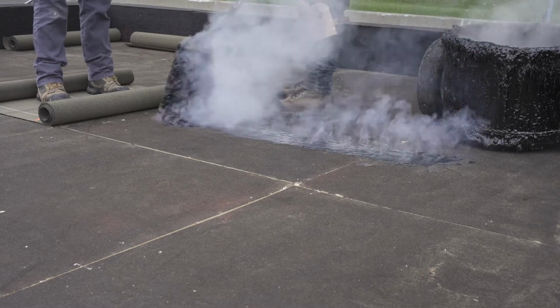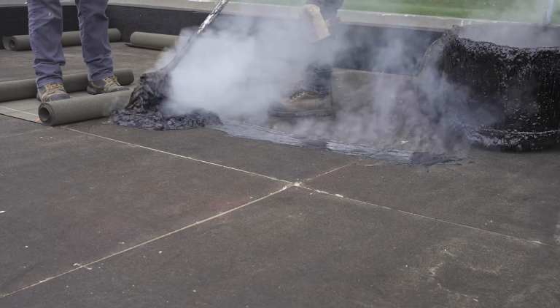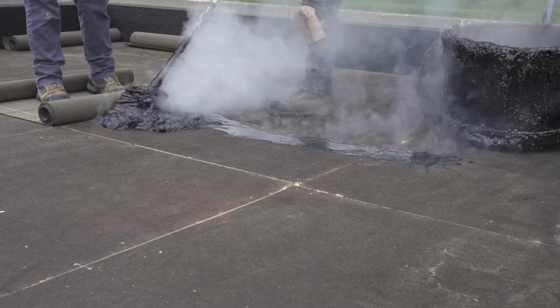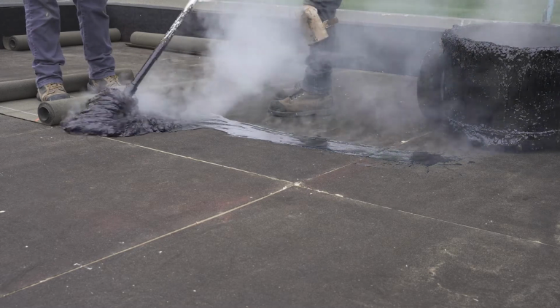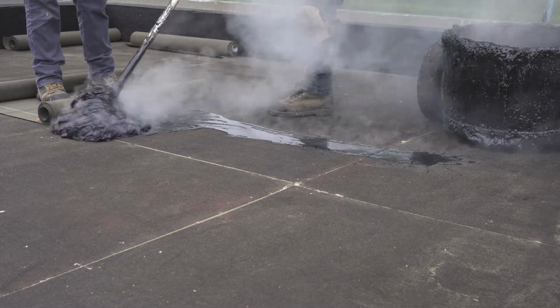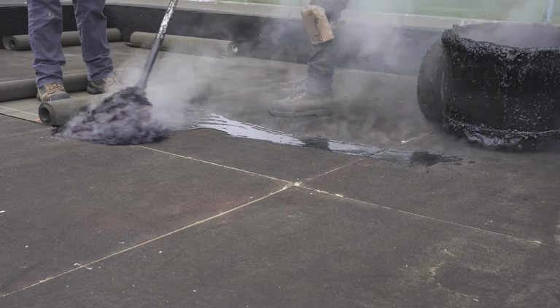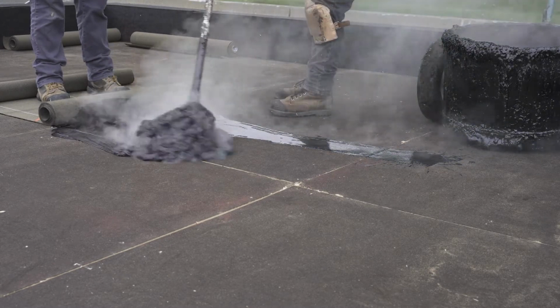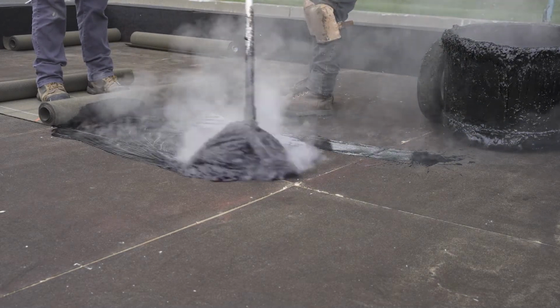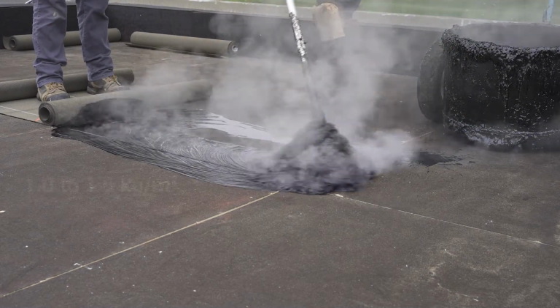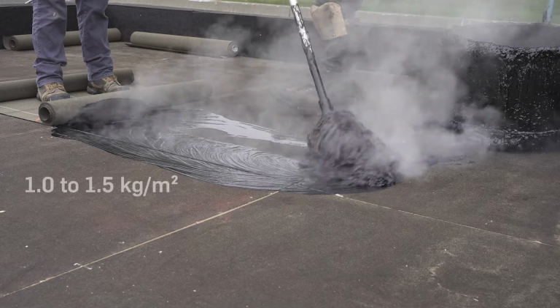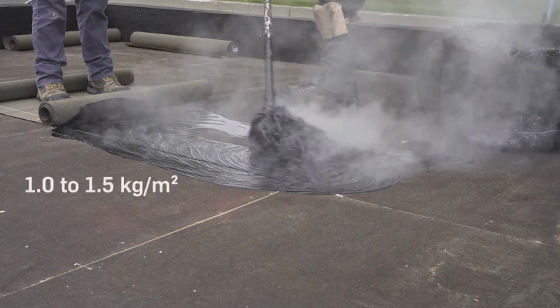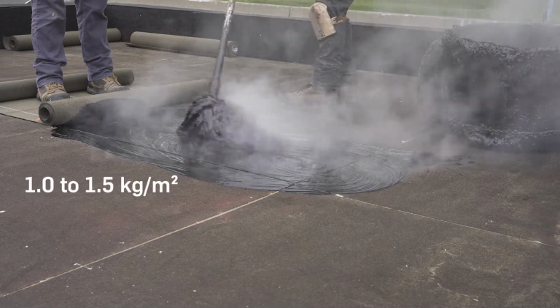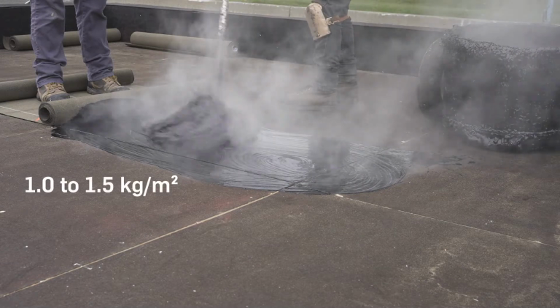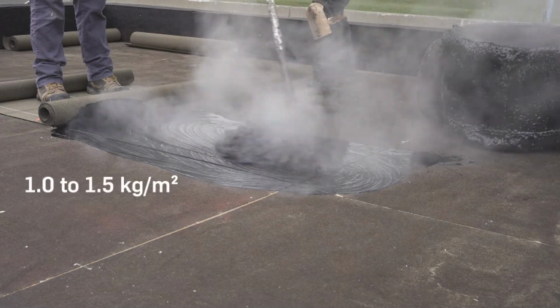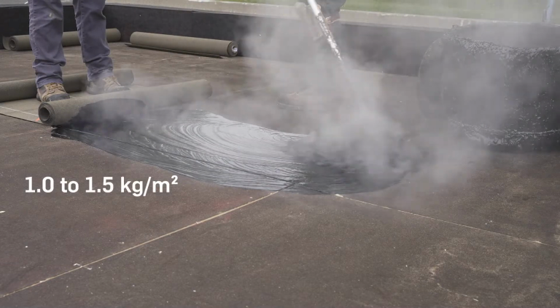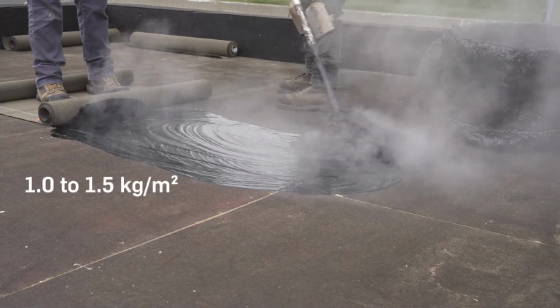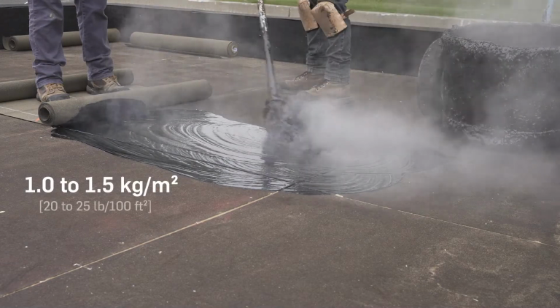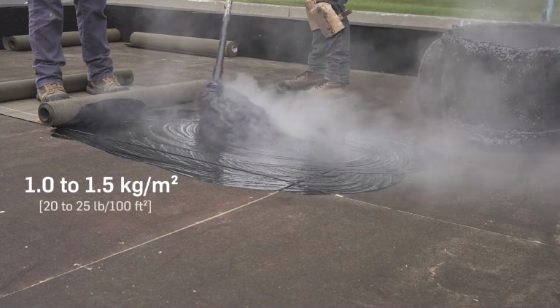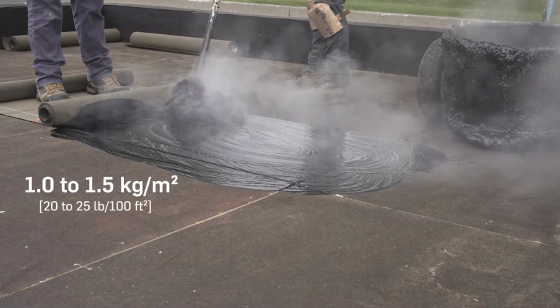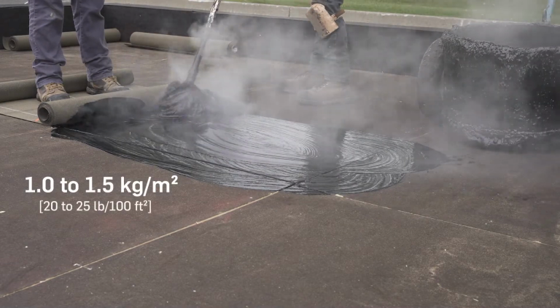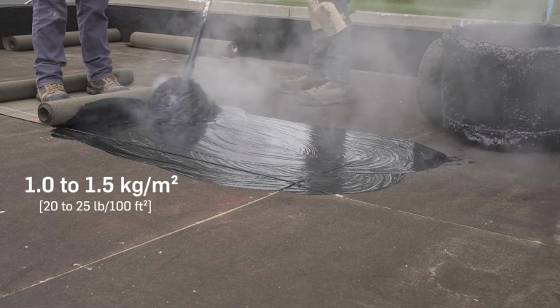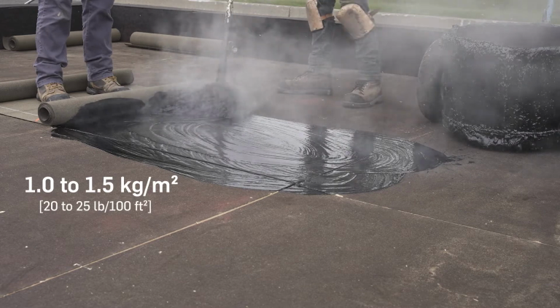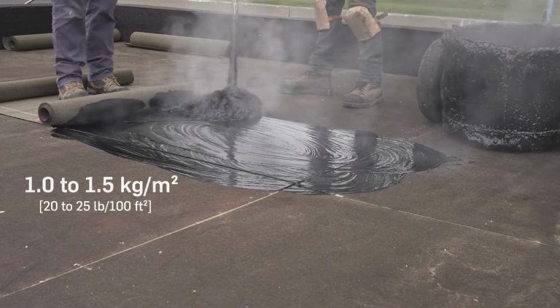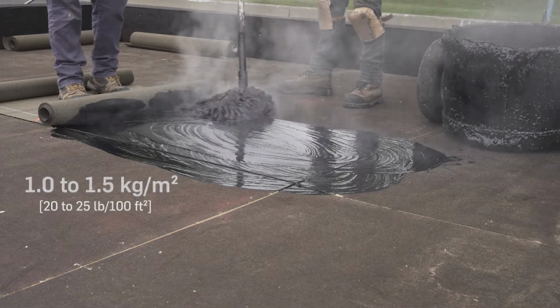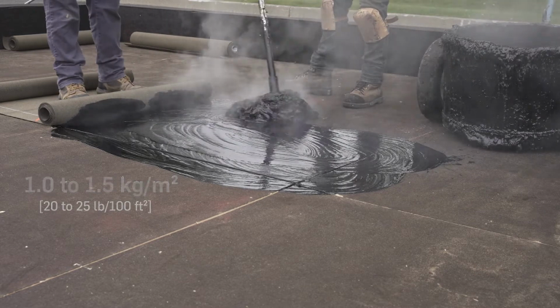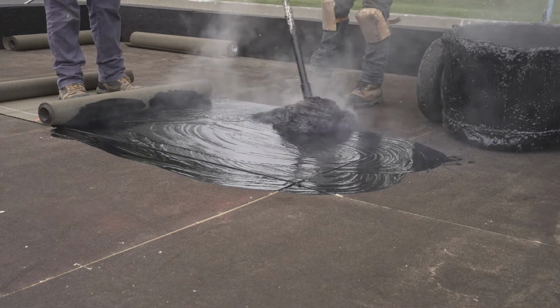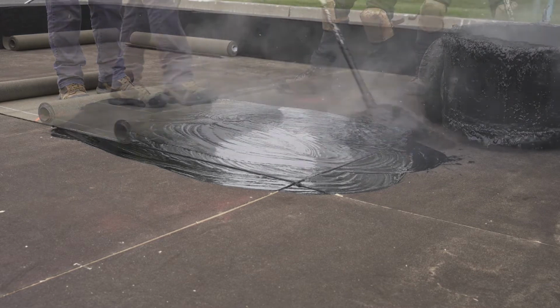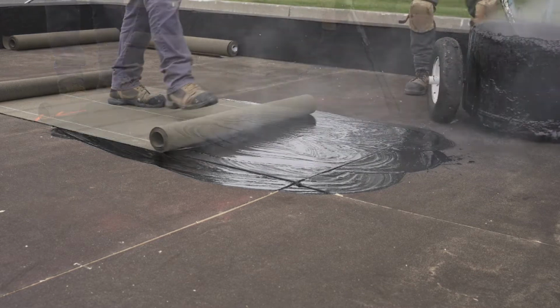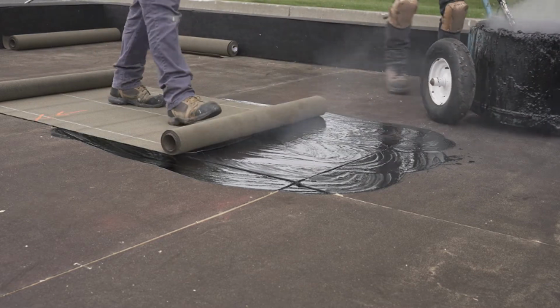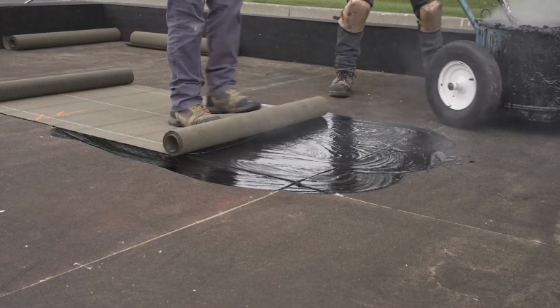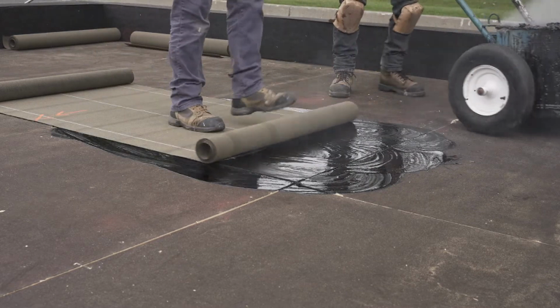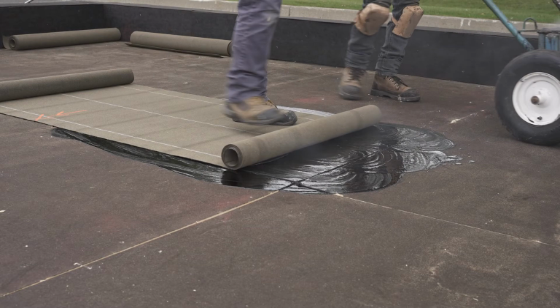Spread the bitumen on the support panel with a mop at a rate of 1 to 1.5 kg per square meter or 20 to 25 pounds per 100 square feet. While applying the hot bitumen, slowly unroll the membrane onto the hot bitumen.